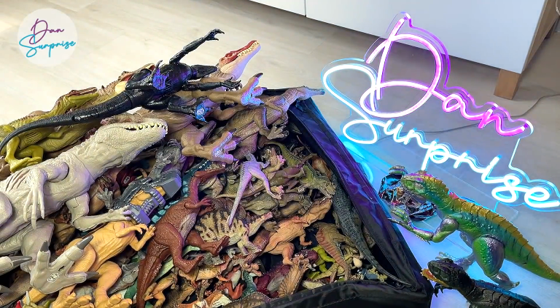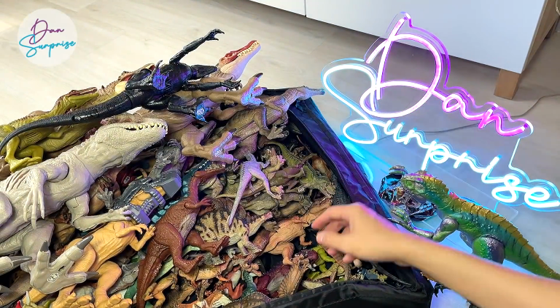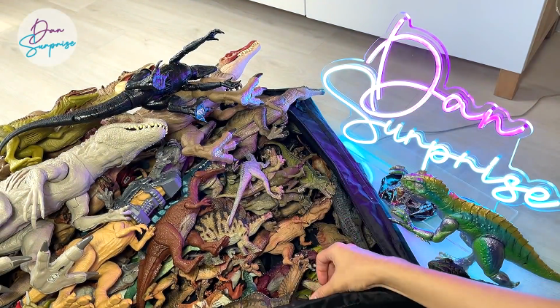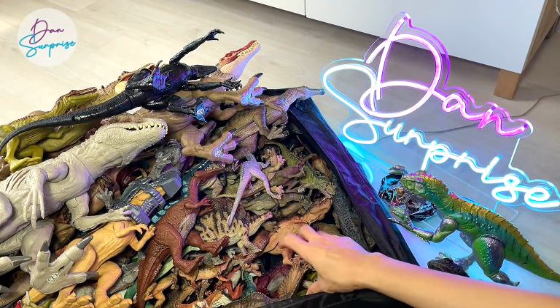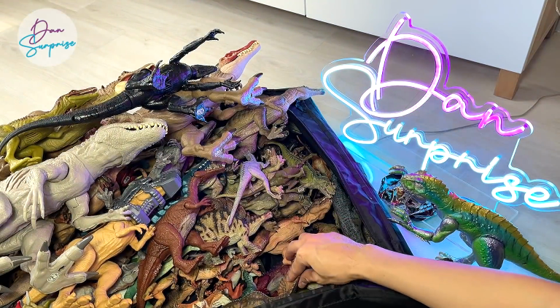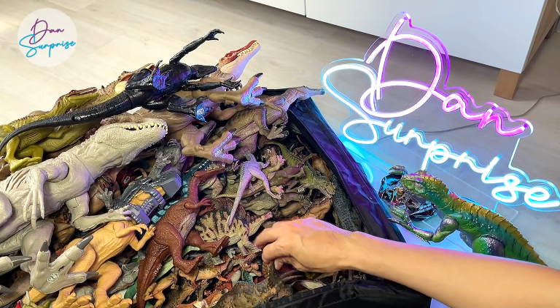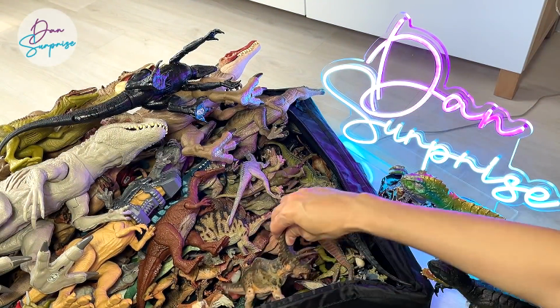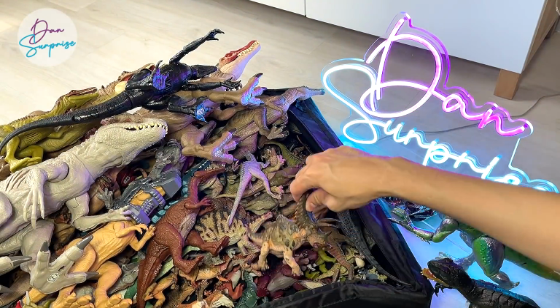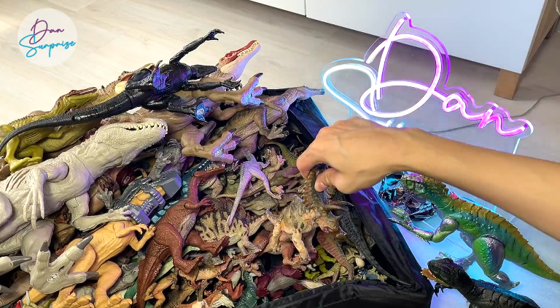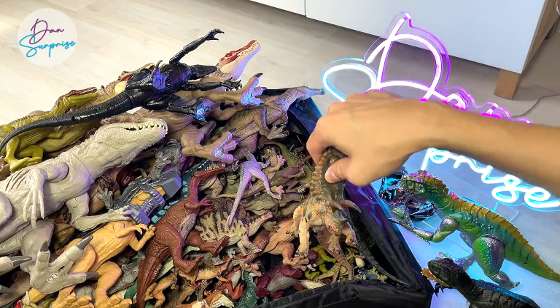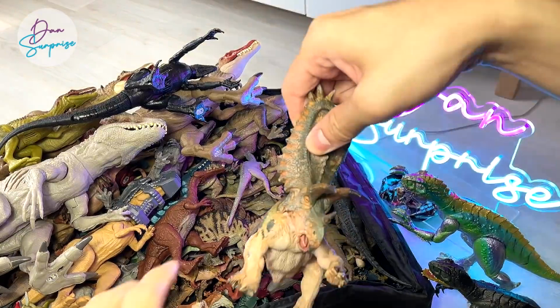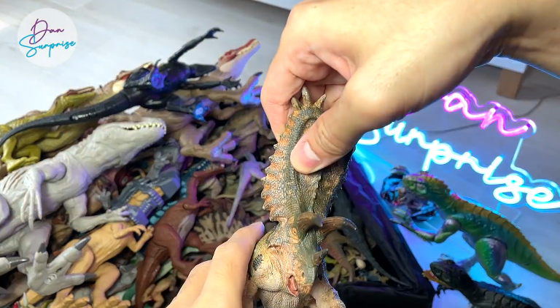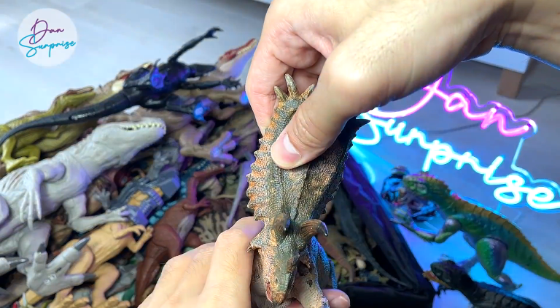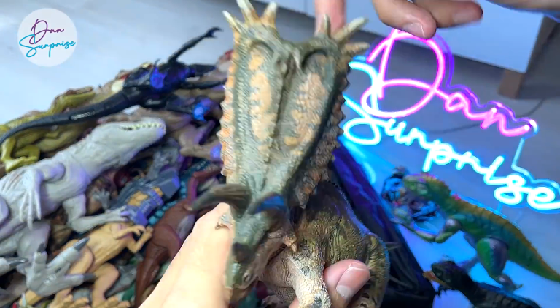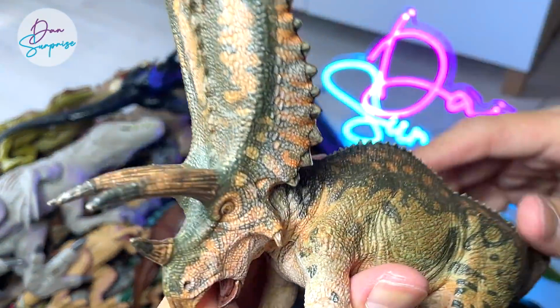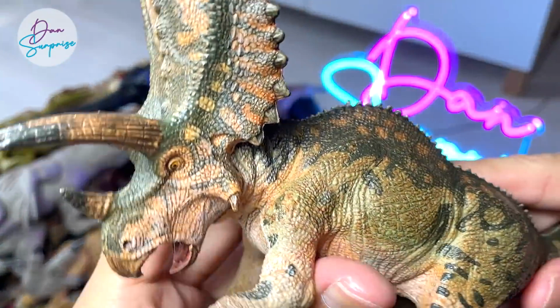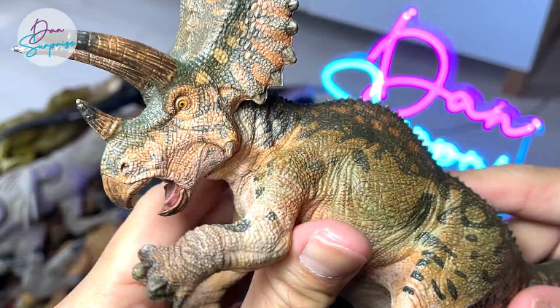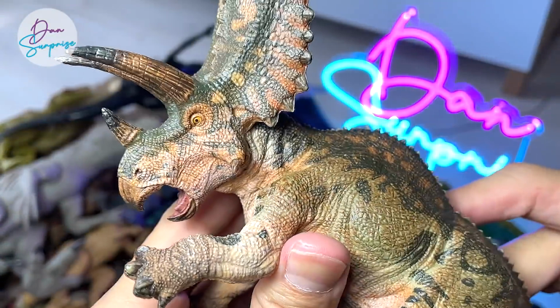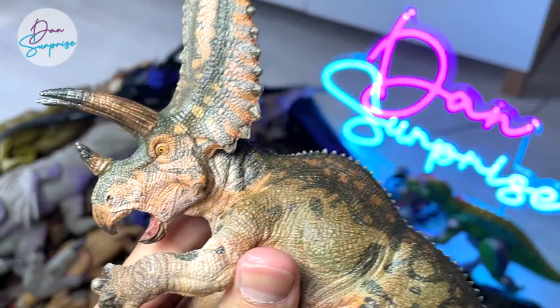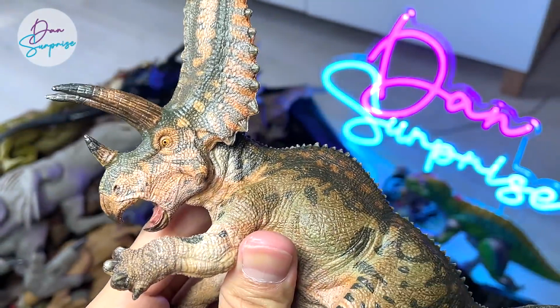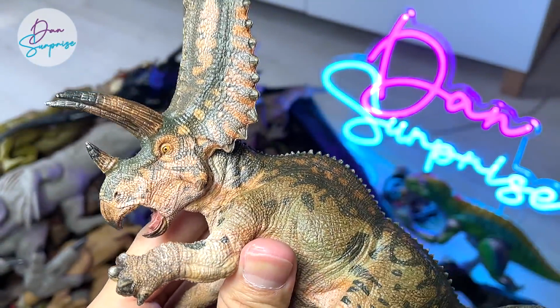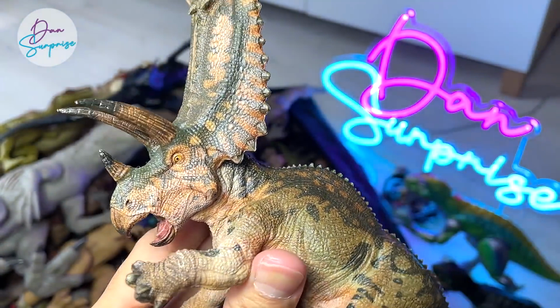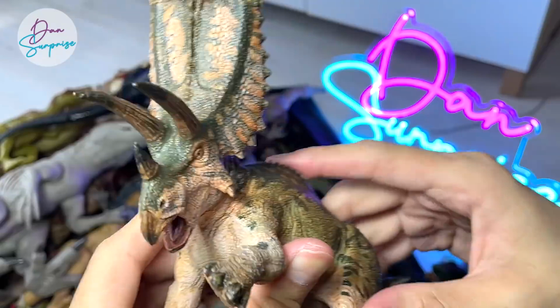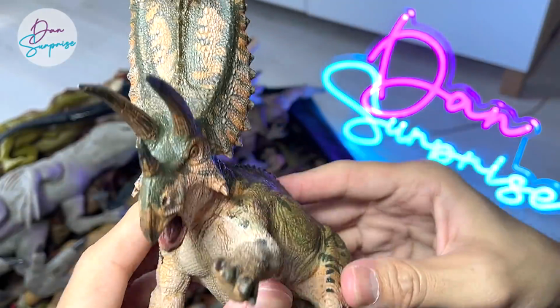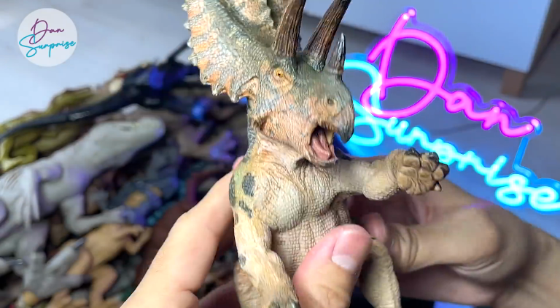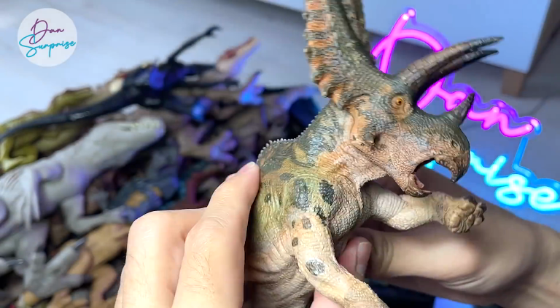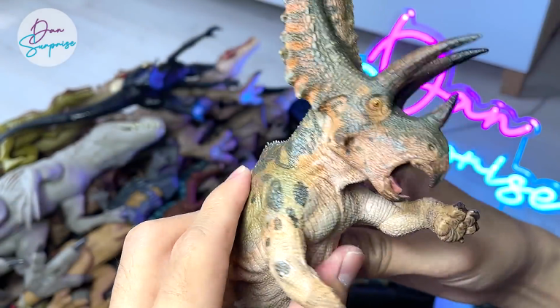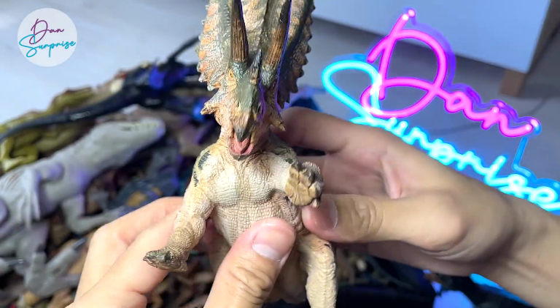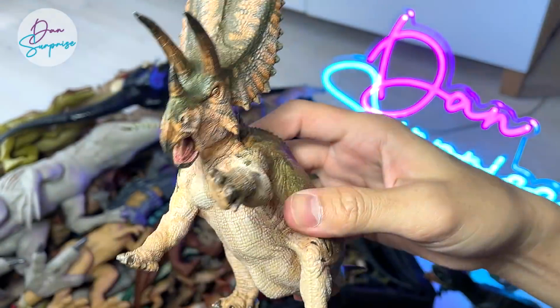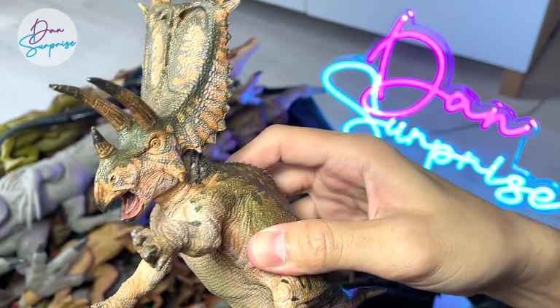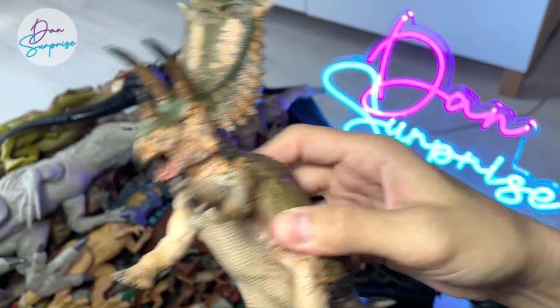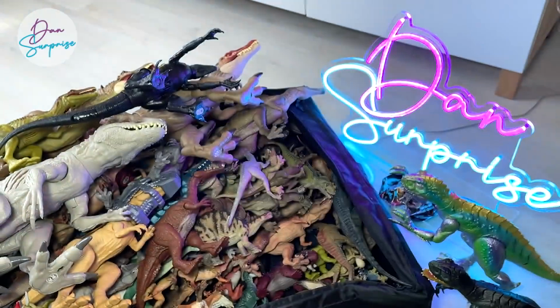For brands like Safari LTD and Collecta, I don't collect every single figure from them — I collect only those that I like. But for Papo, I try to collect every single one. This is a Pentaceratops right over here — it's a really beautiful figure.